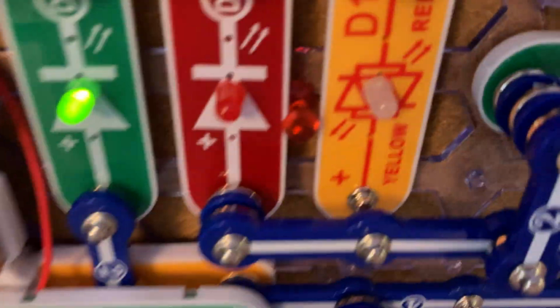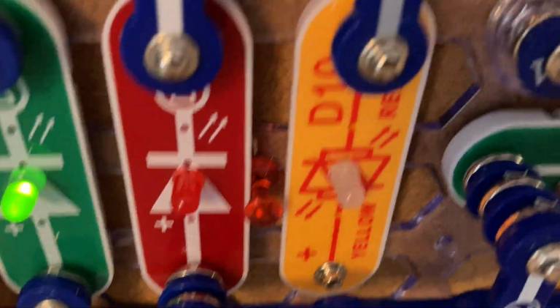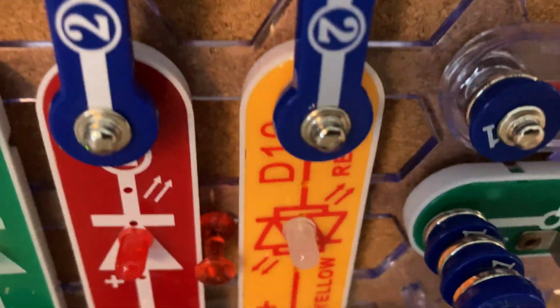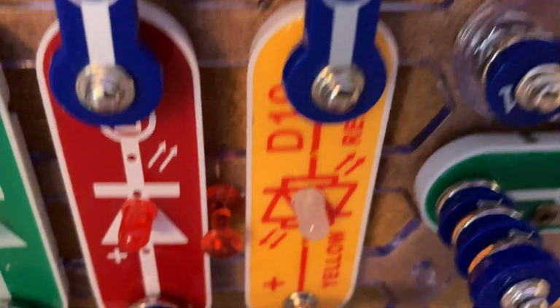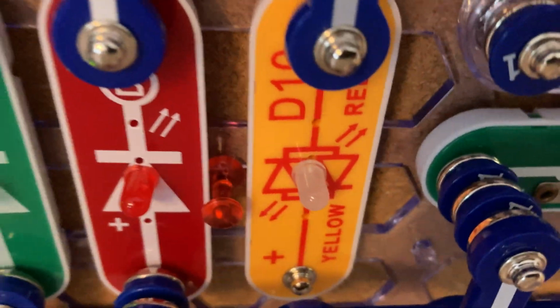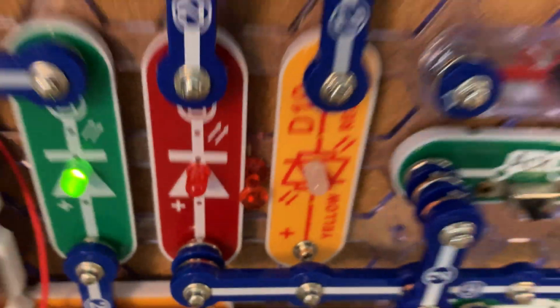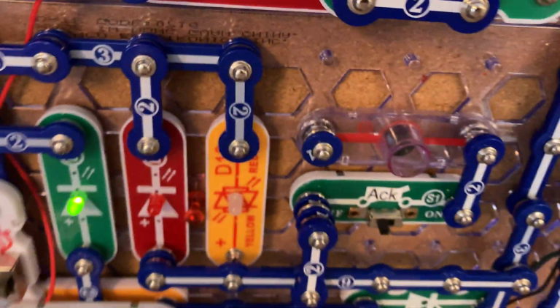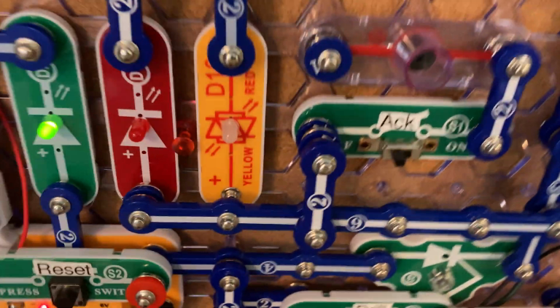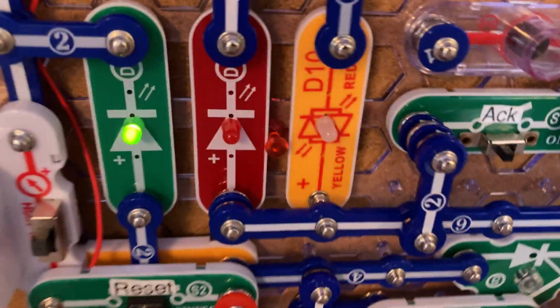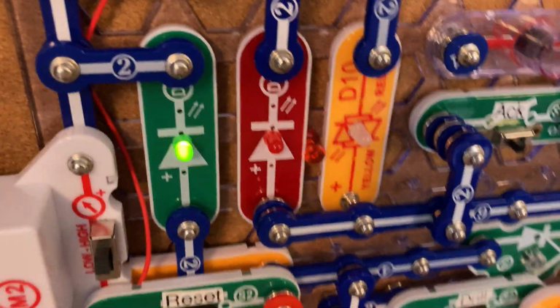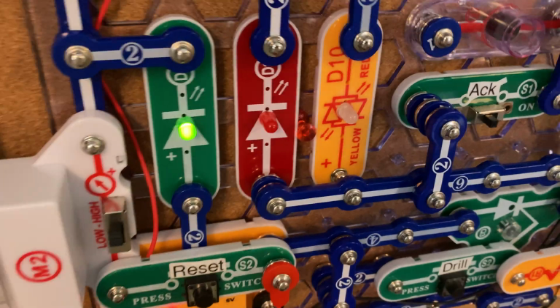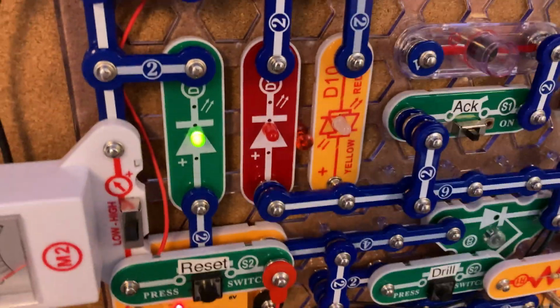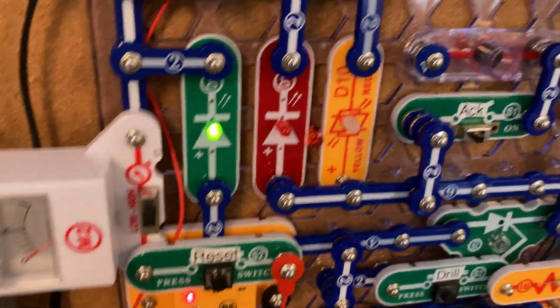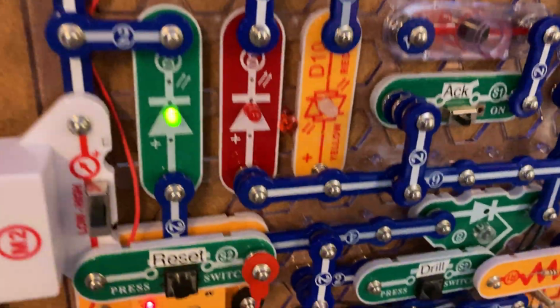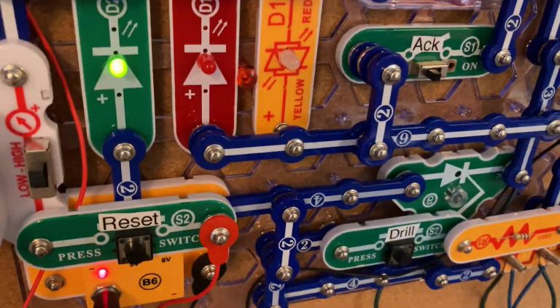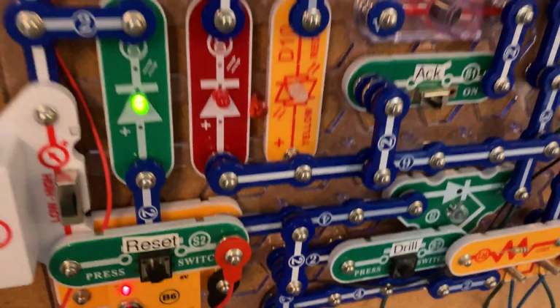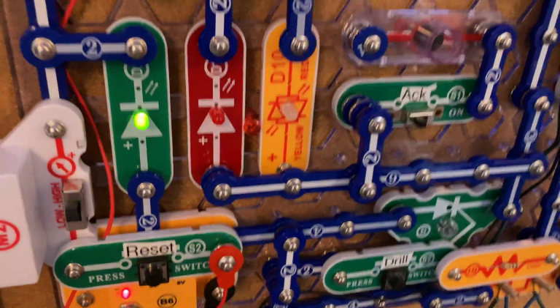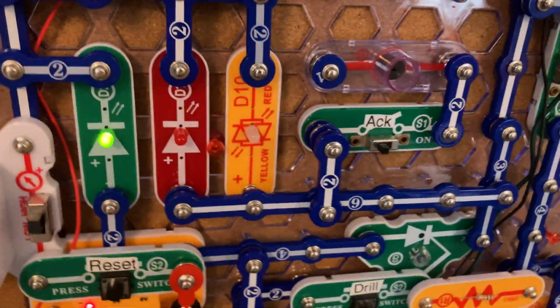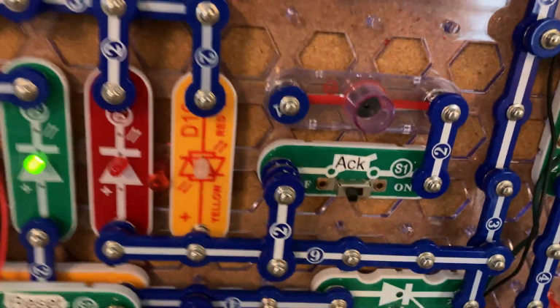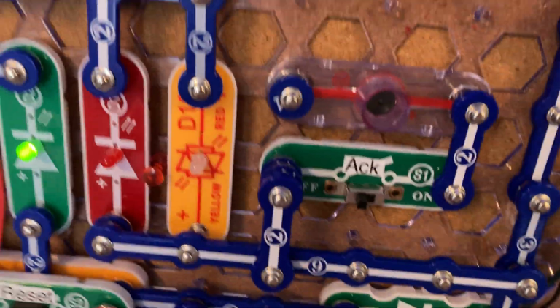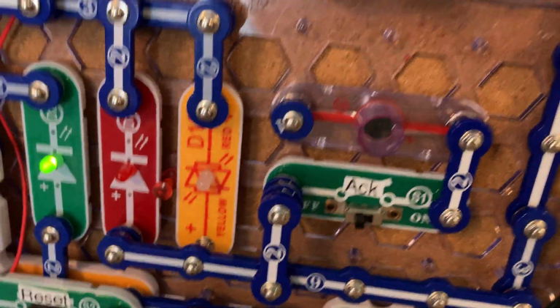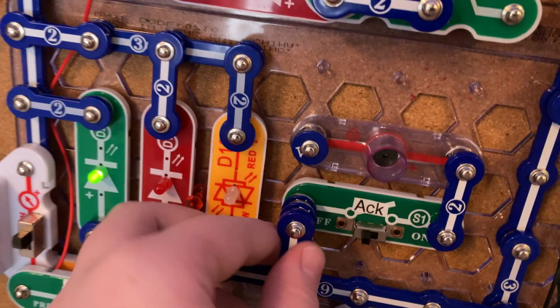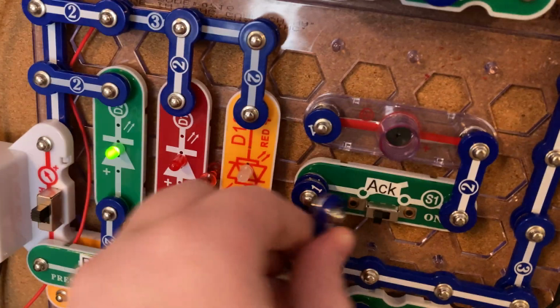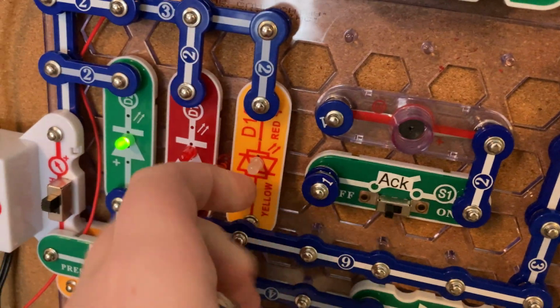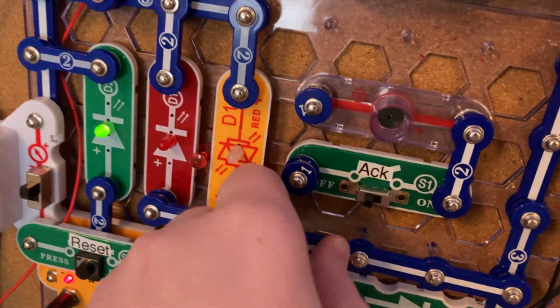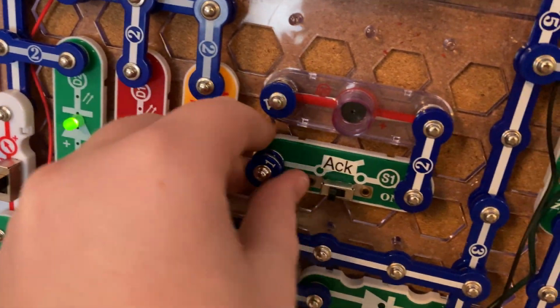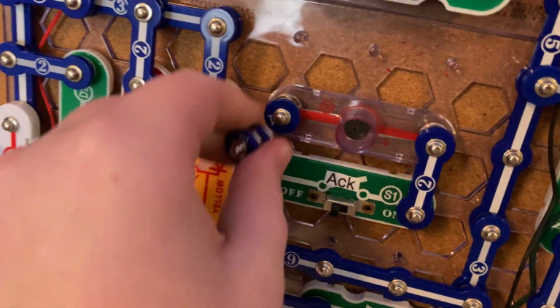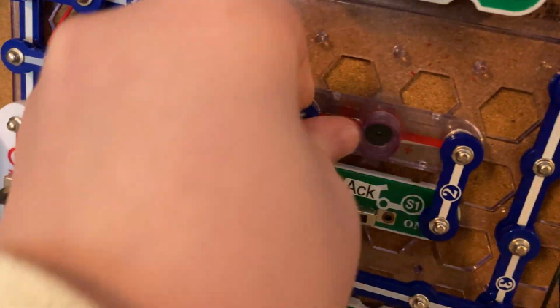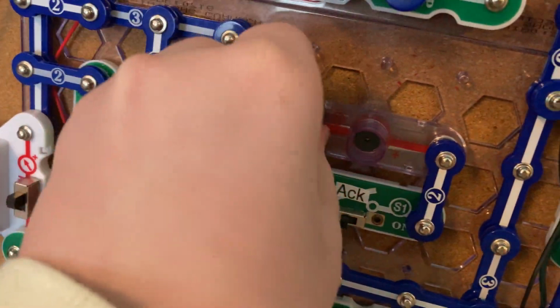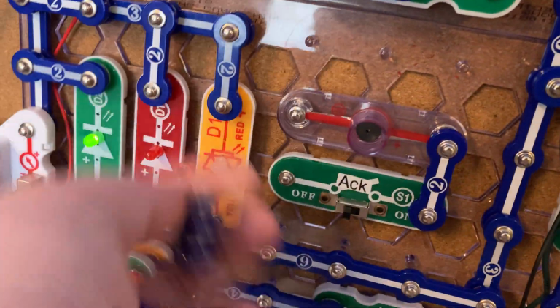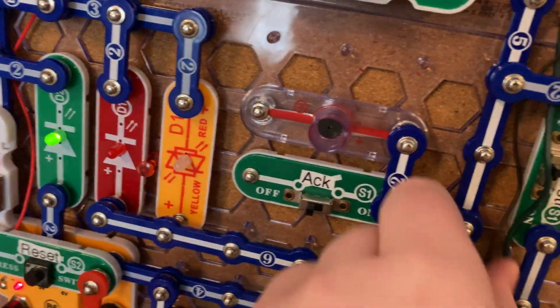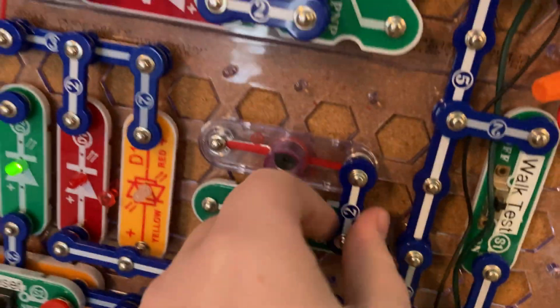We have this yellow light here, which is probably going to be for supervisory conditions sometime in the future. I just kind of installed it. I'm probably going to take out this piezo right now because it is very raspy and it sucks.